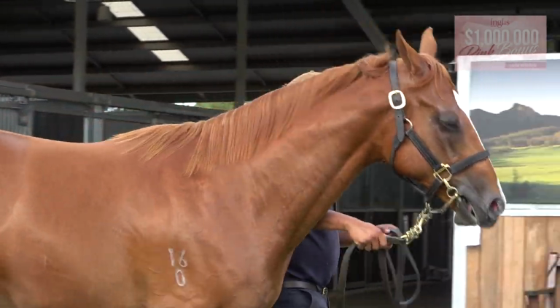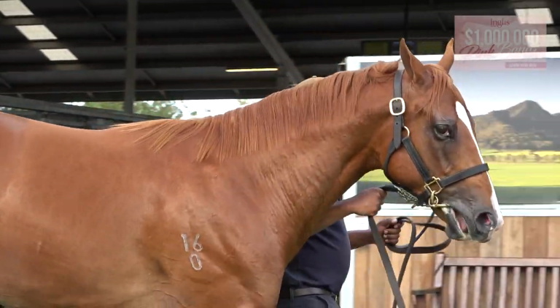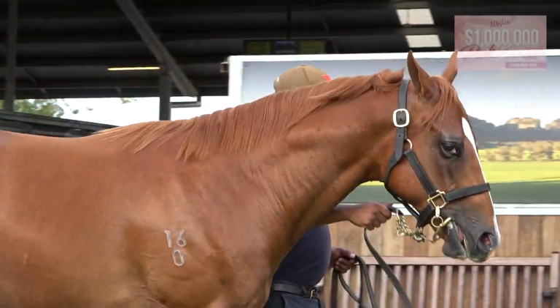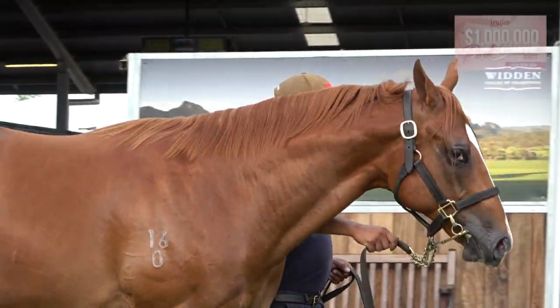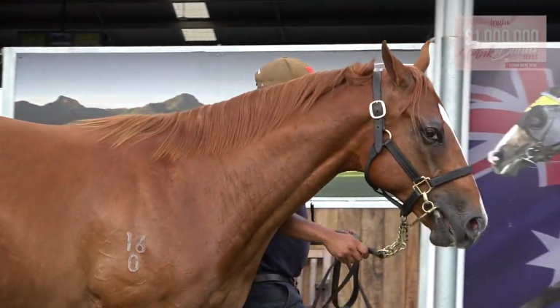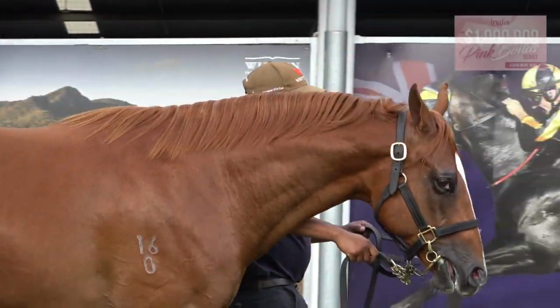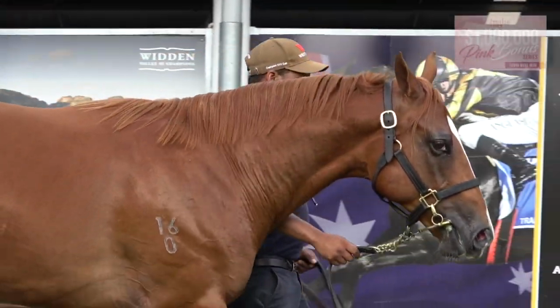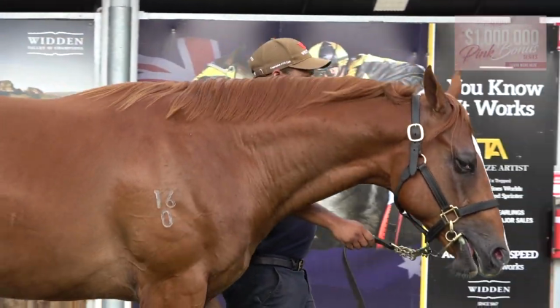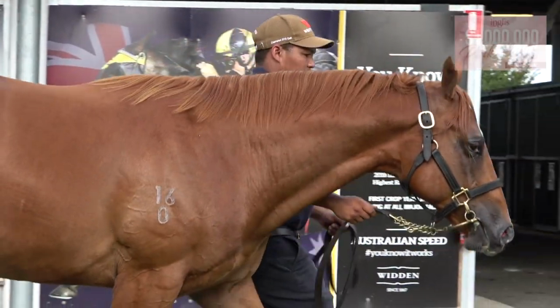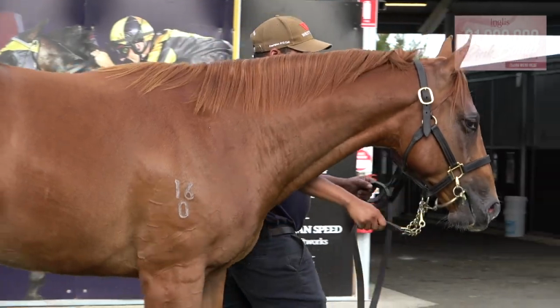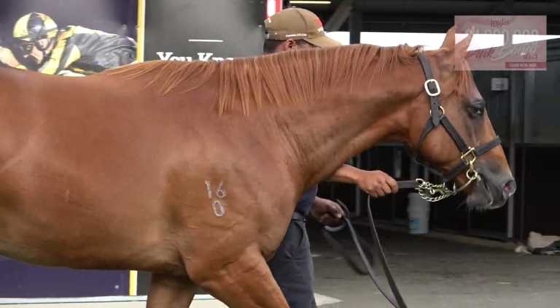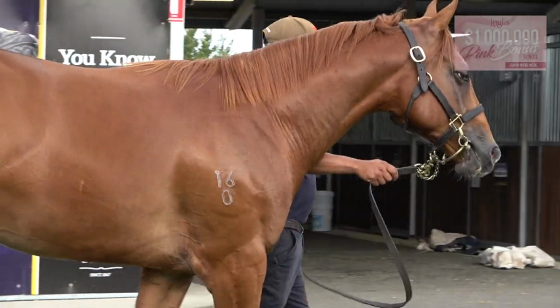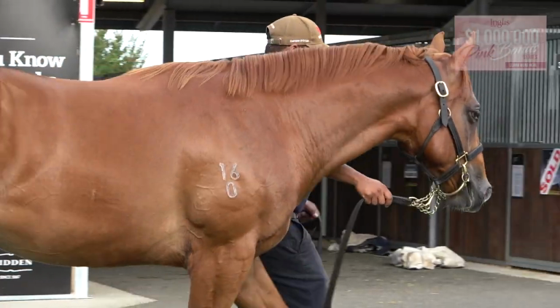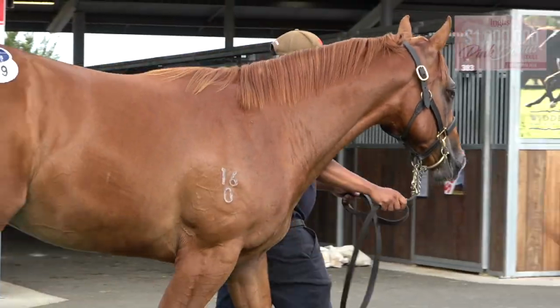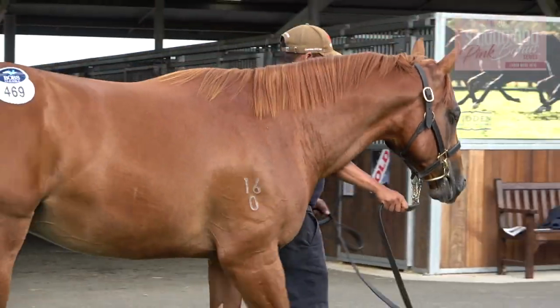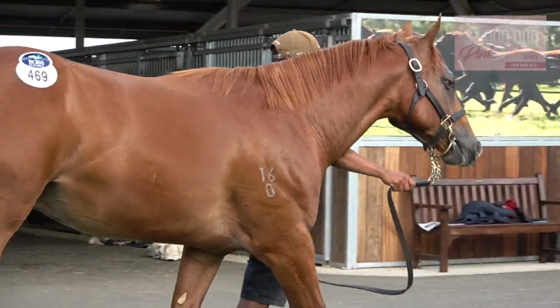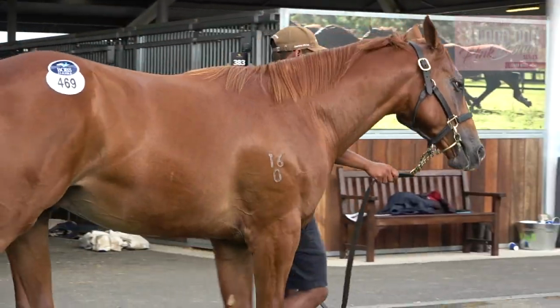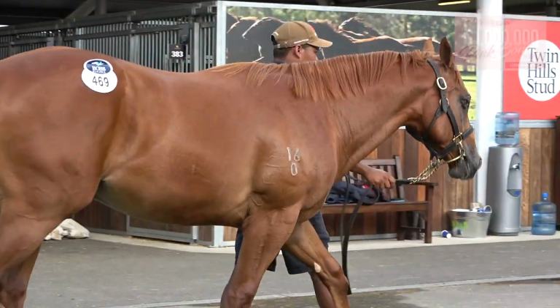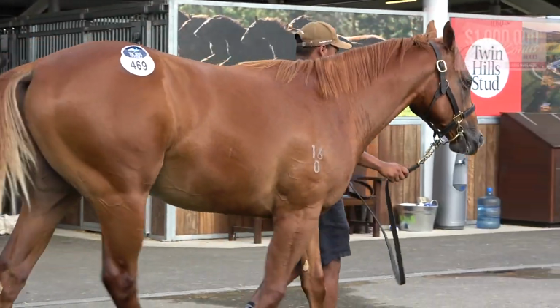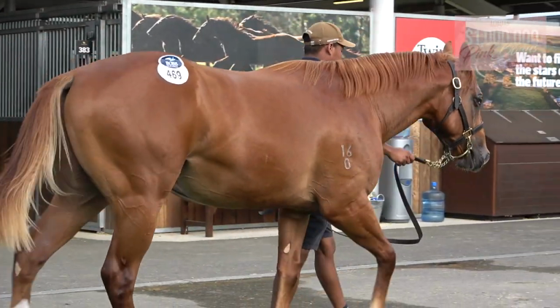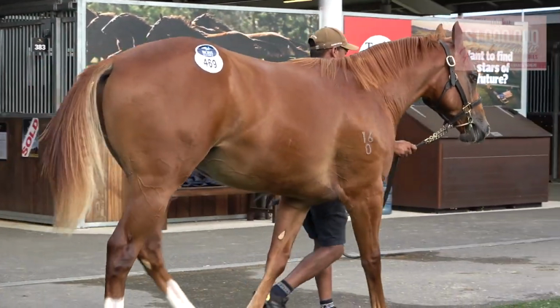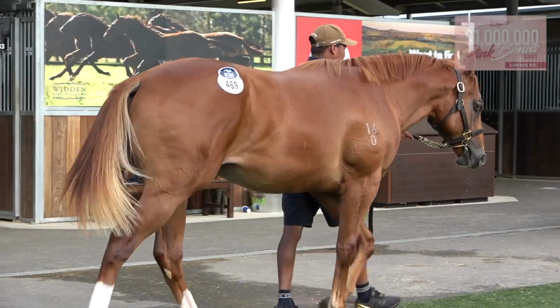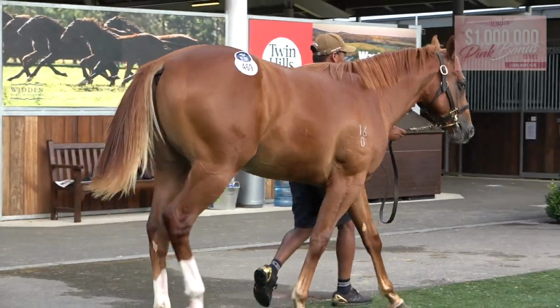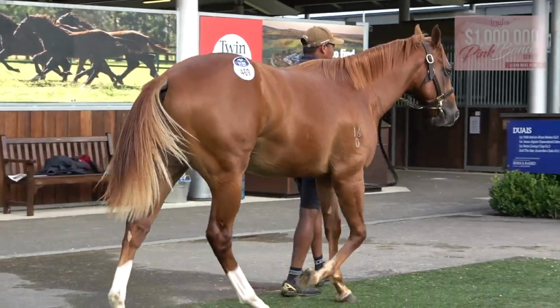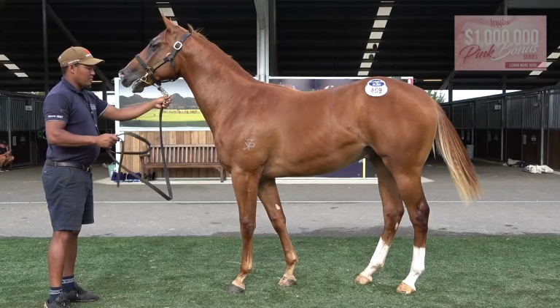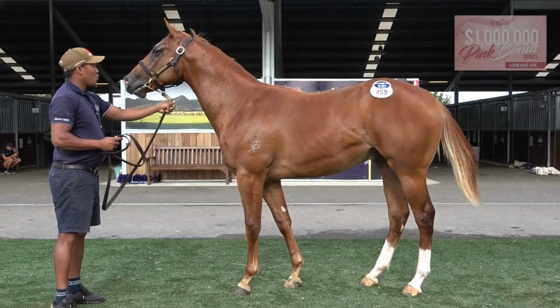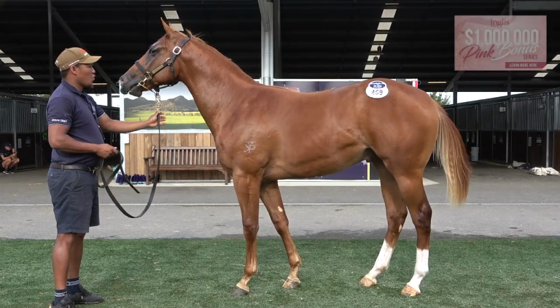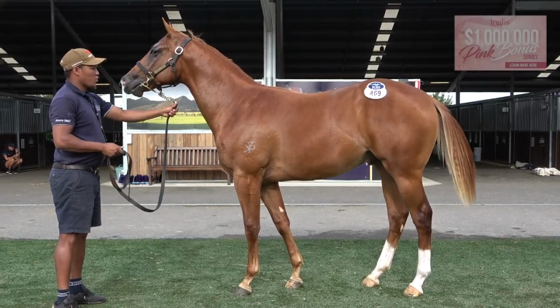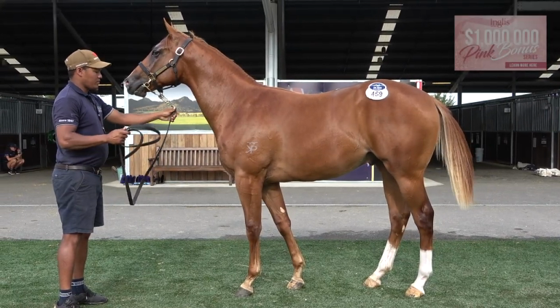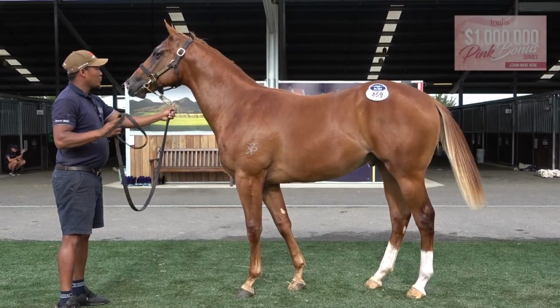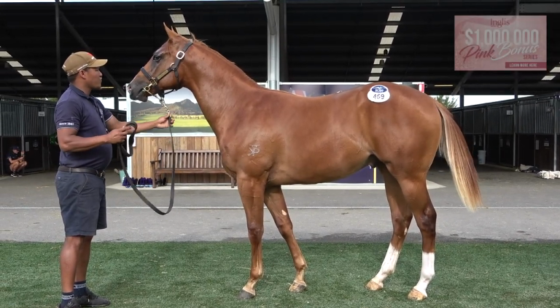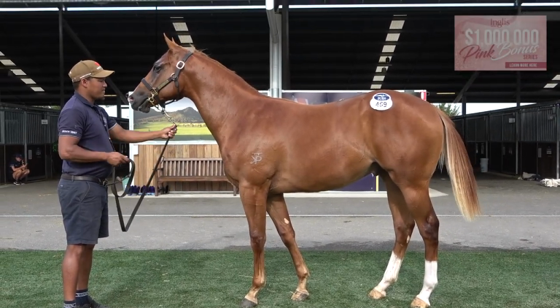I think he's a big chance to be a two-year-old, just looking at him. He's got clean X-rays, knees good, fetlocks good, he's fairly well-formed, and I think he'll just get better and better in the next sort of six to ten months.